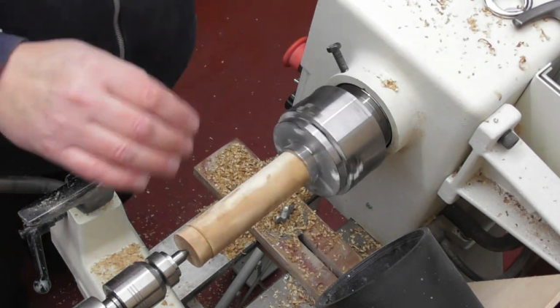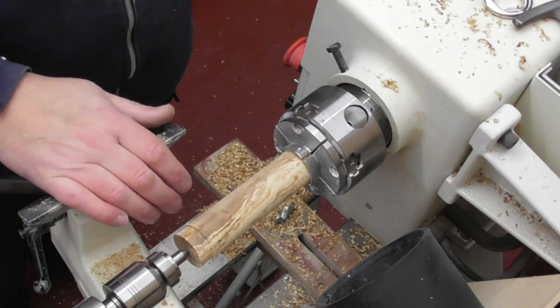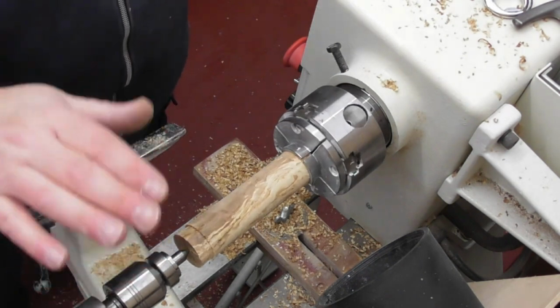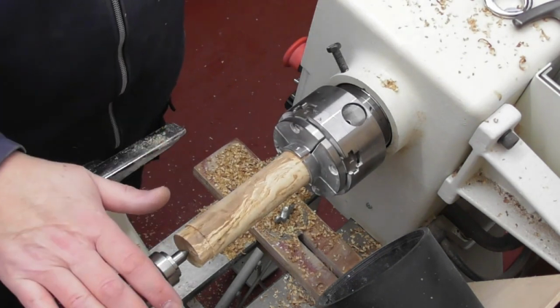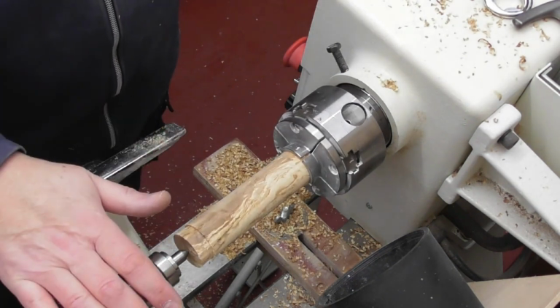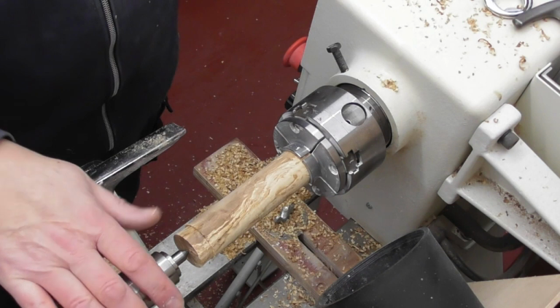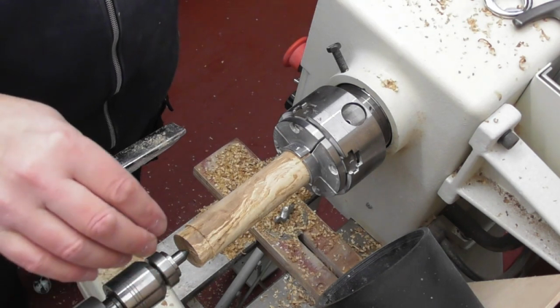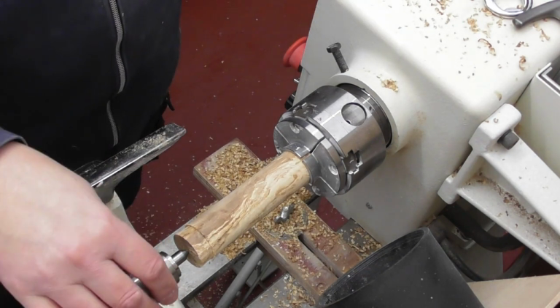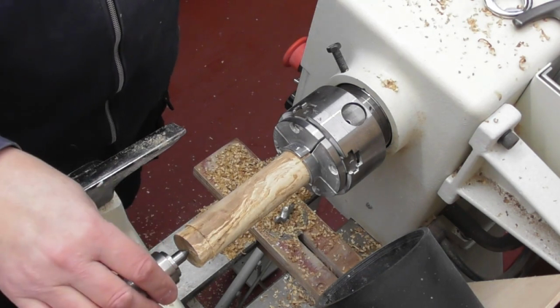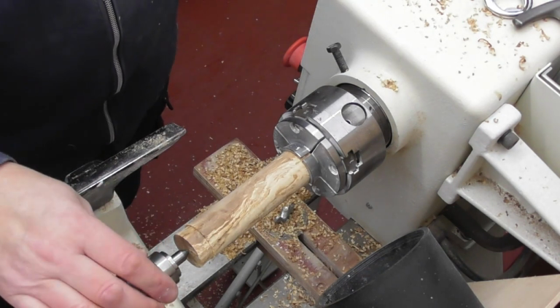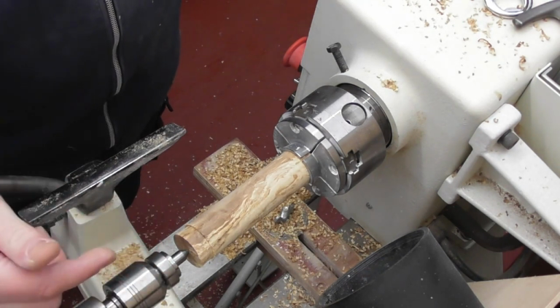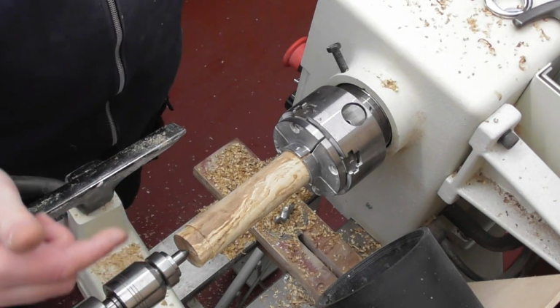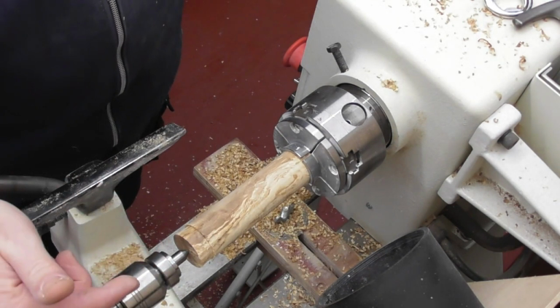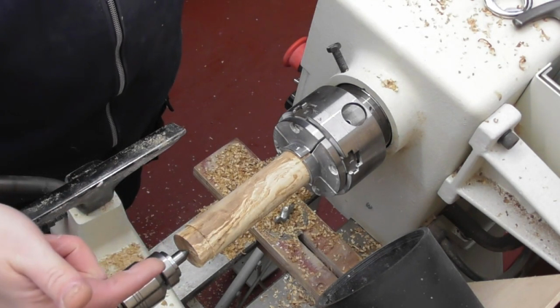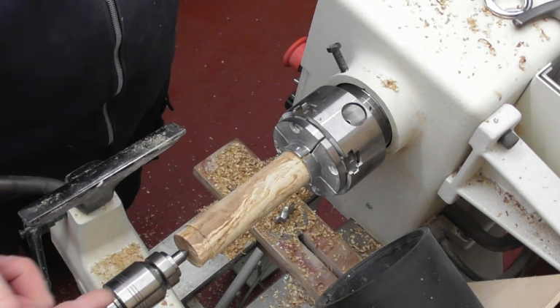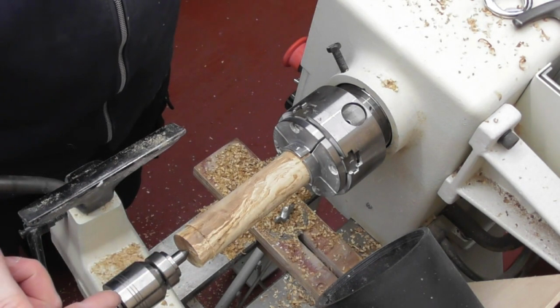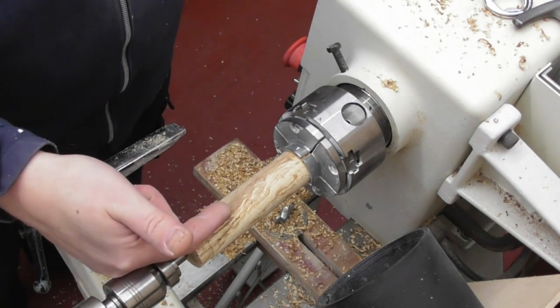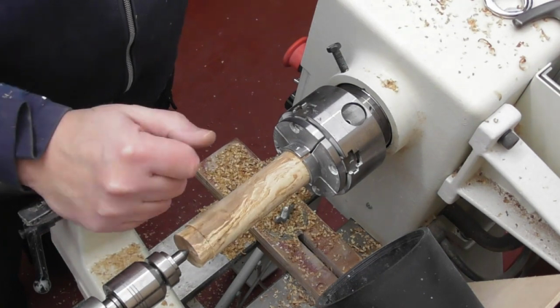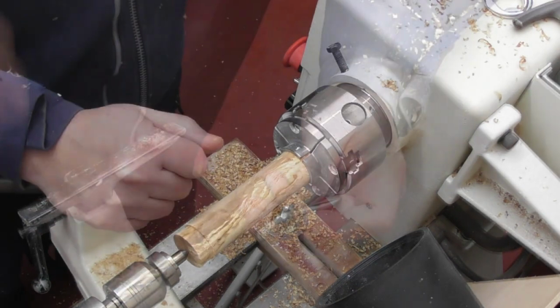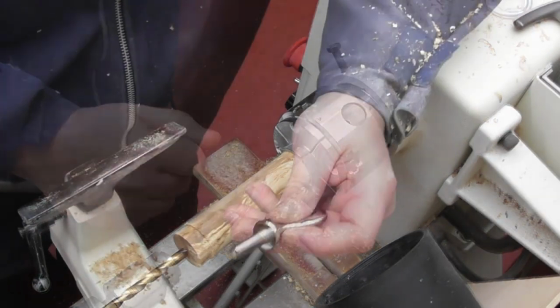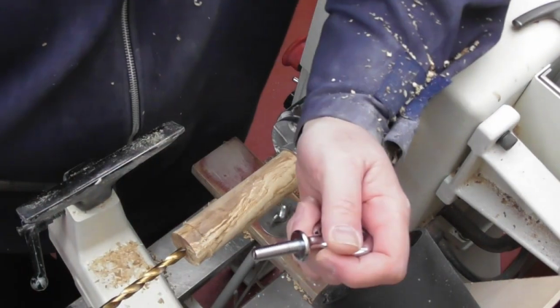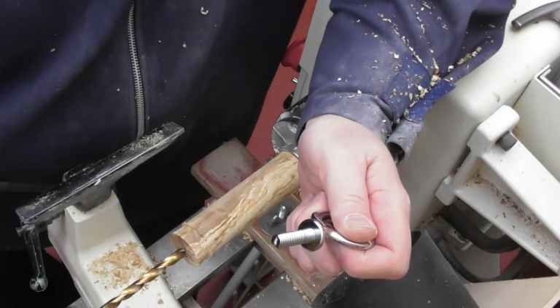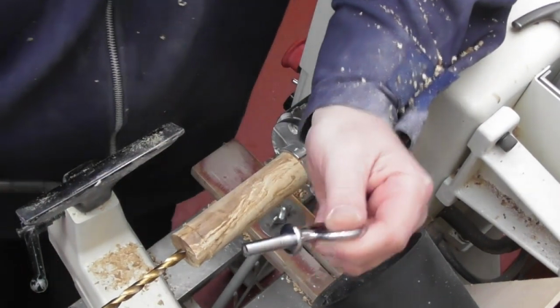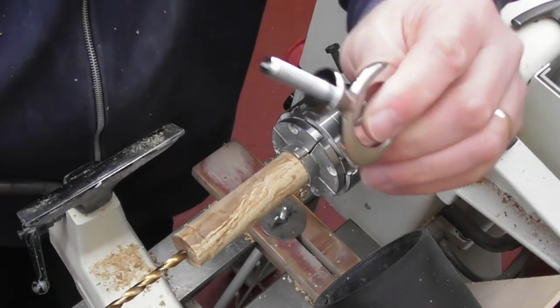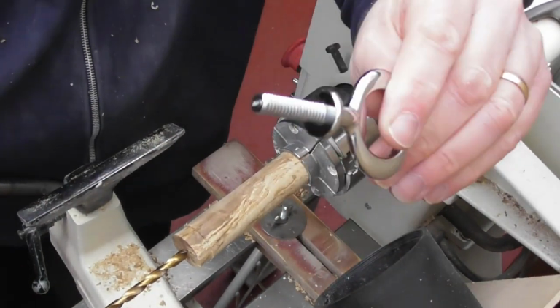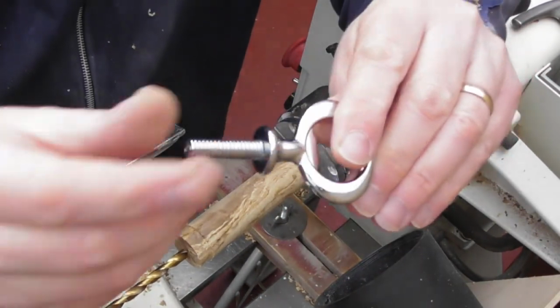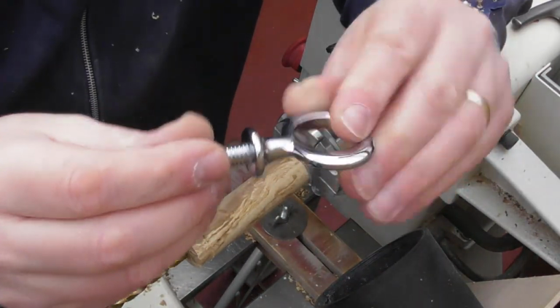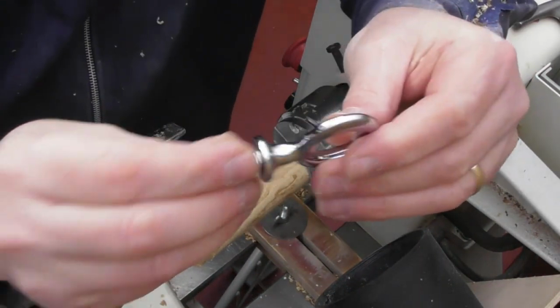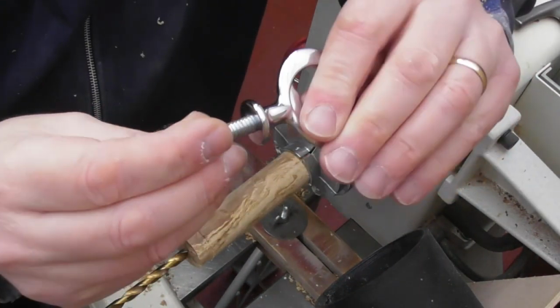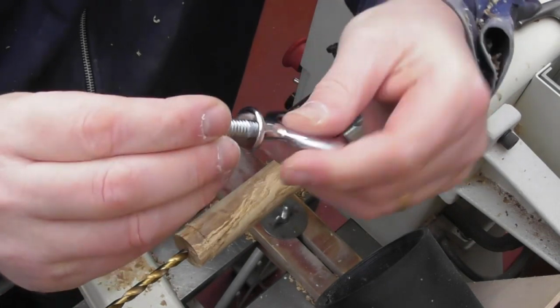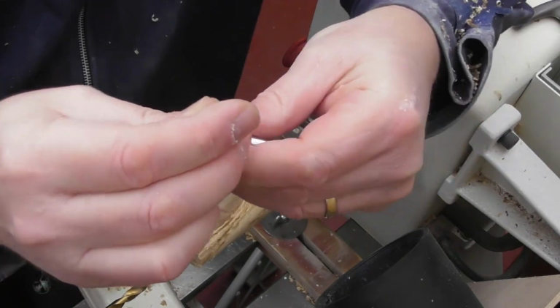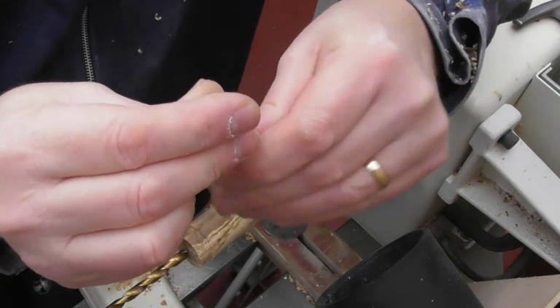Now what I'm going to do is remove the live tailstock, put a Jacob's chuck on this end, and drill with an 8mm drill down this end of the blank. Before I go any further I'm just going to talk about this thread because we do get questions on these.